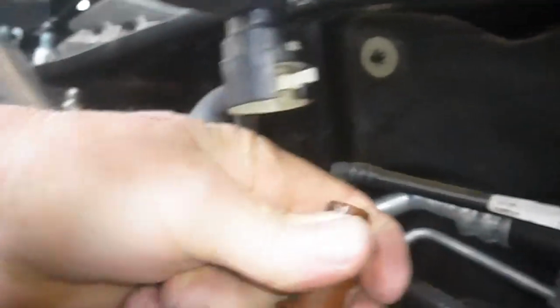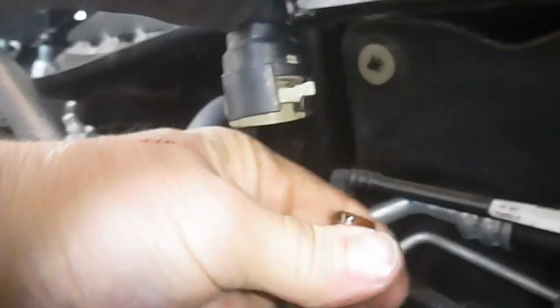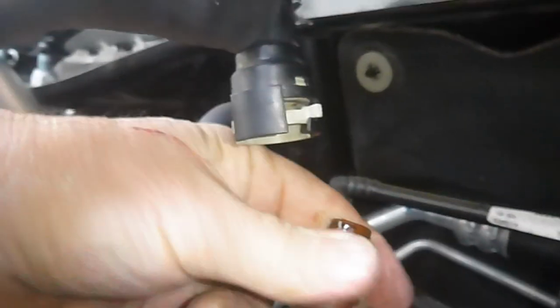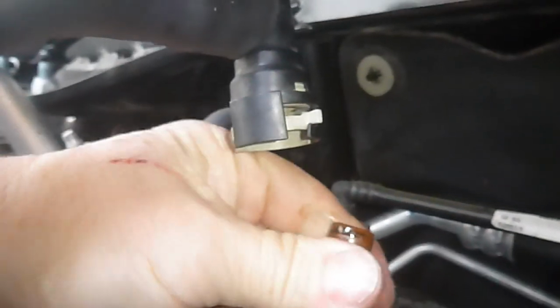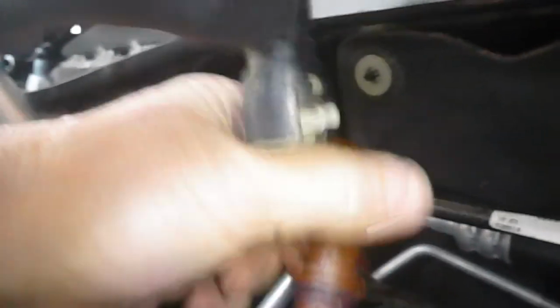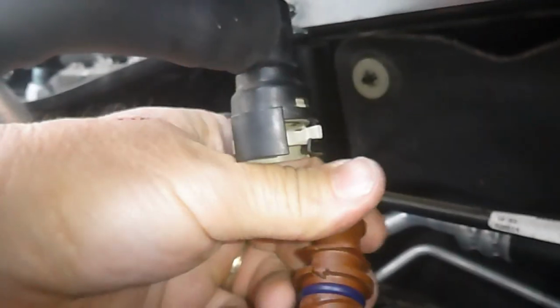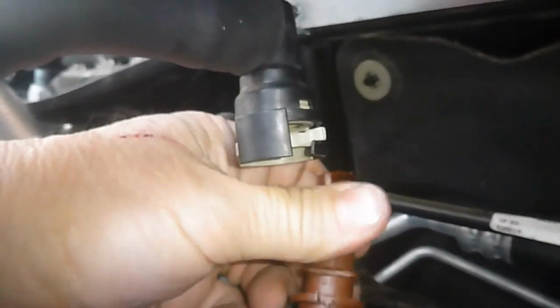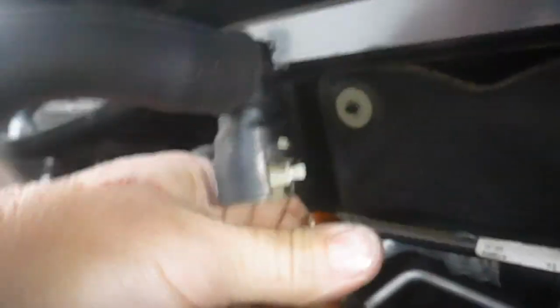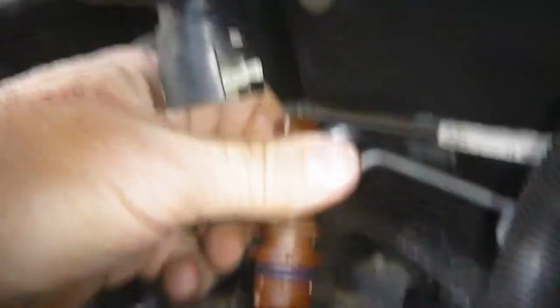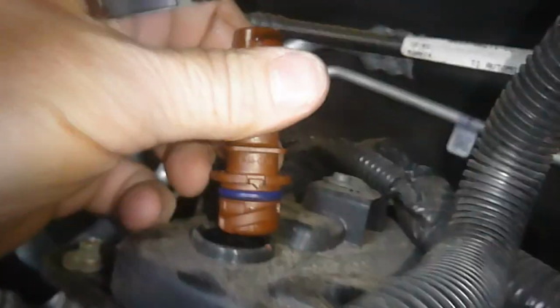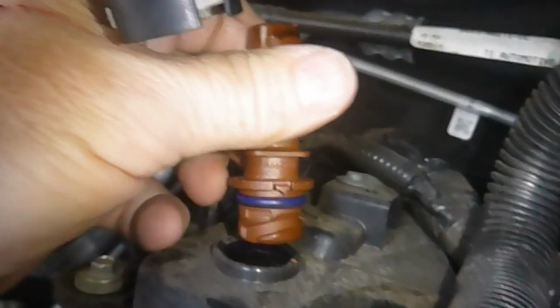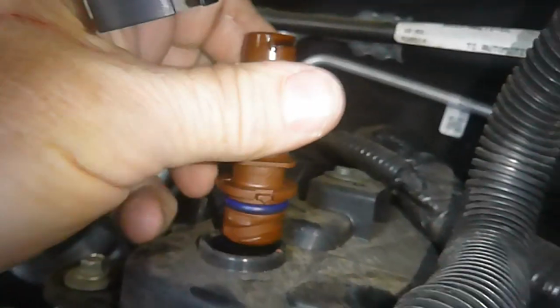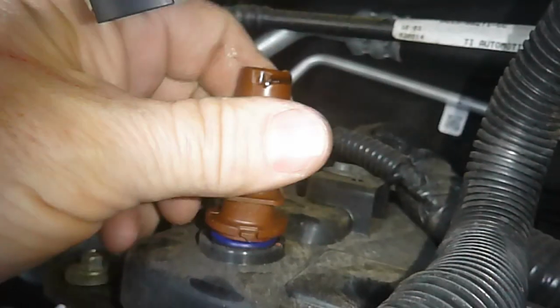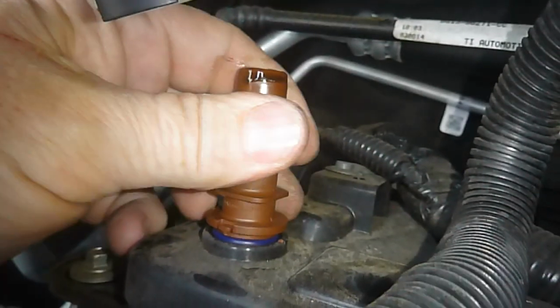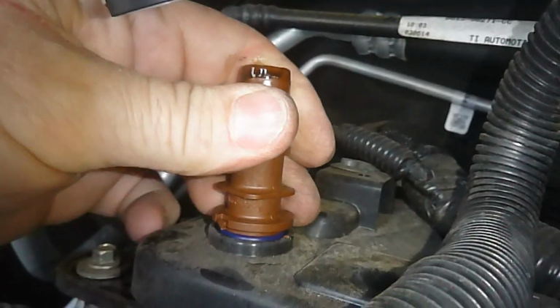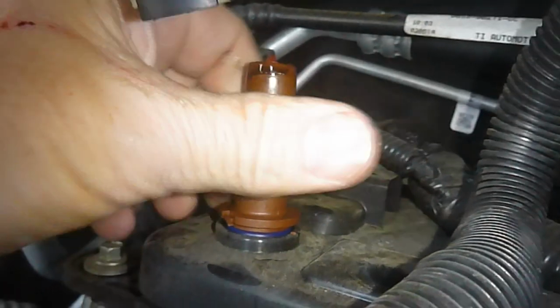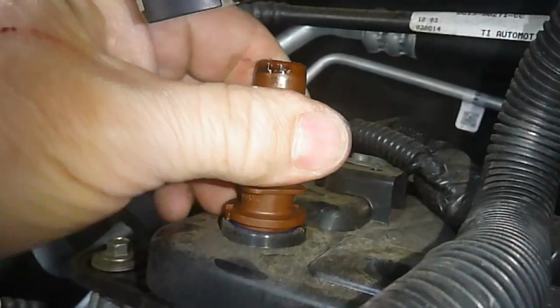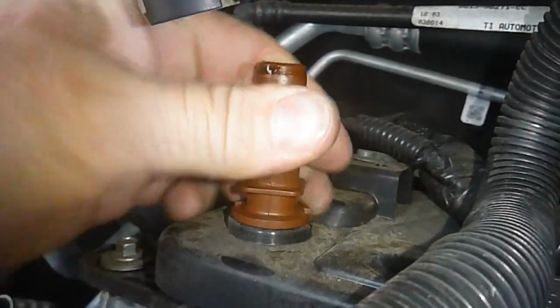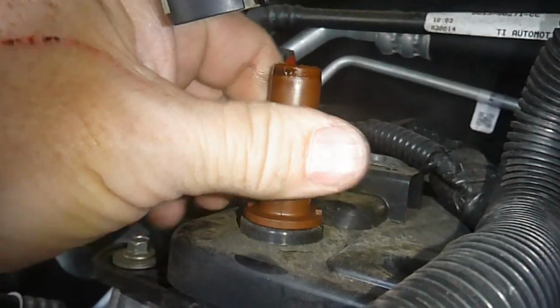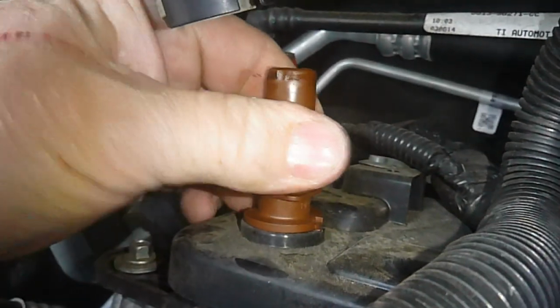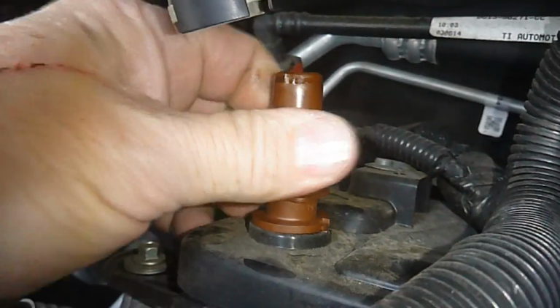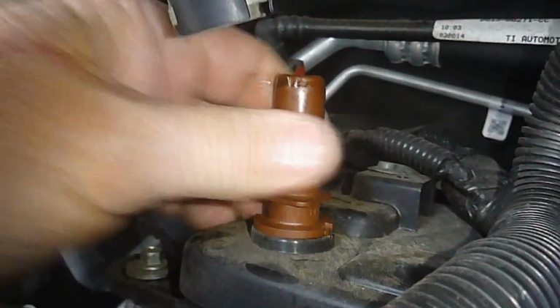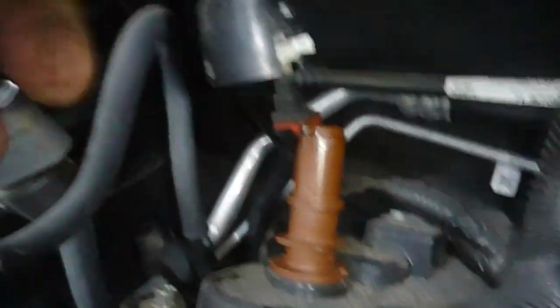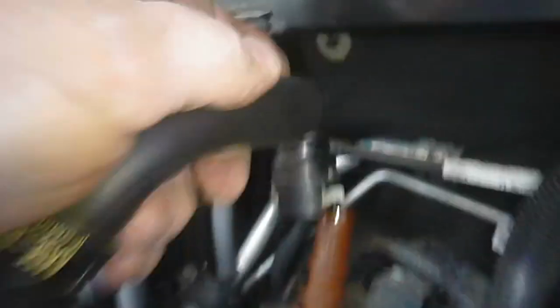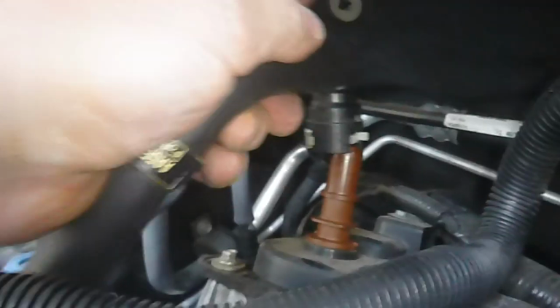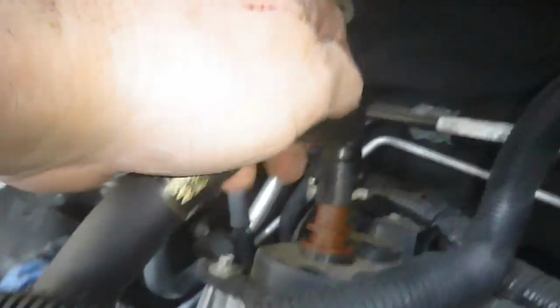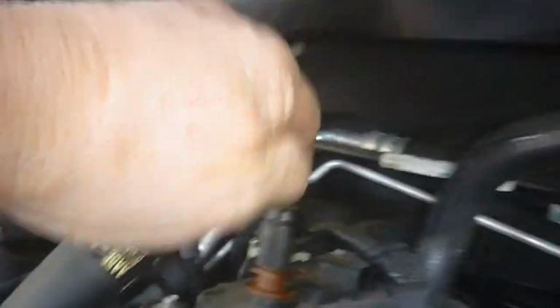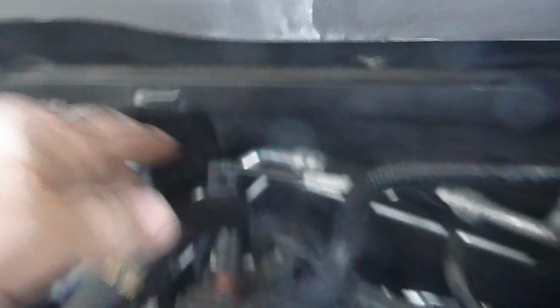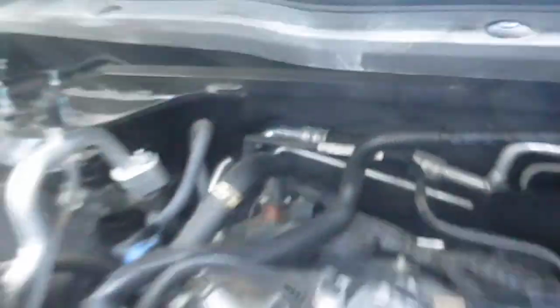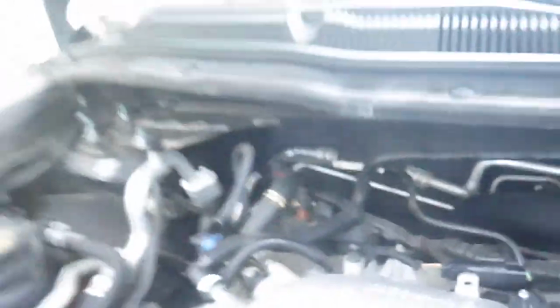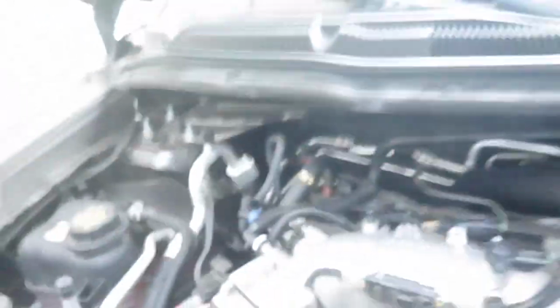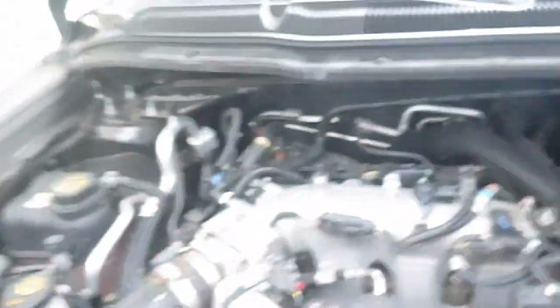This is hand tight. You can see the little threads. Put it in there, twist it down, snap the cap back on, and put it all back together.